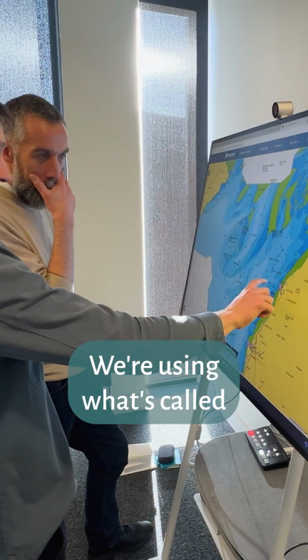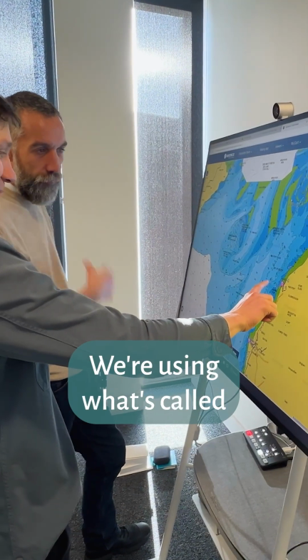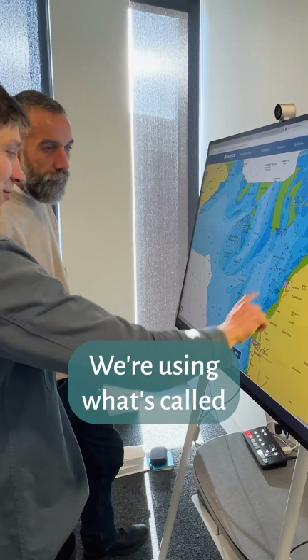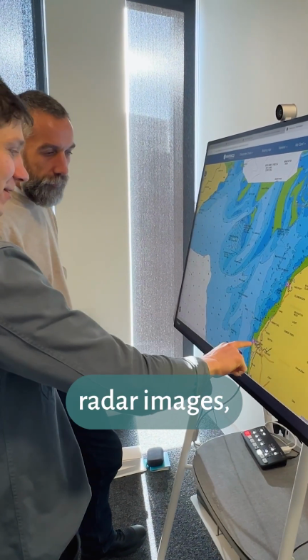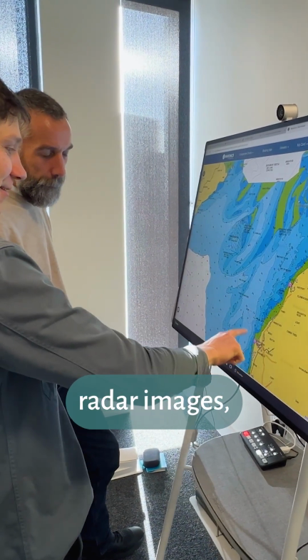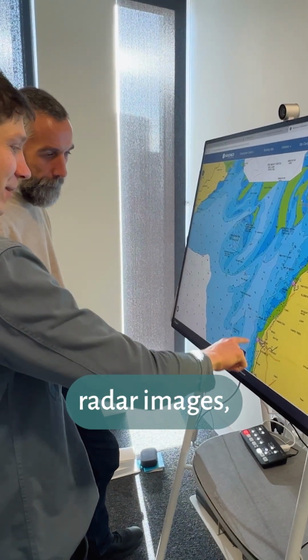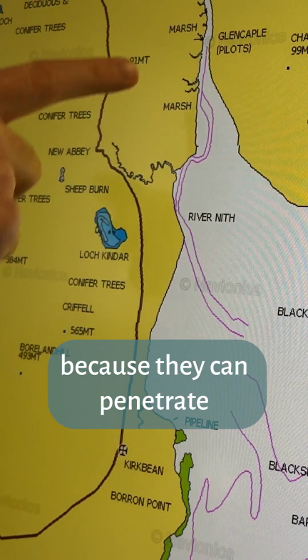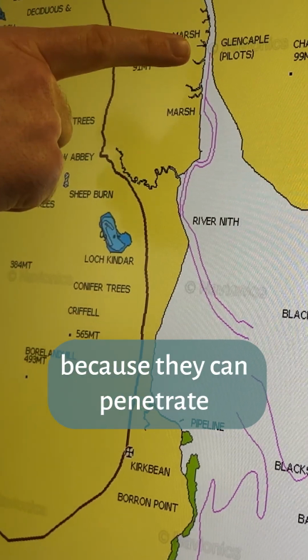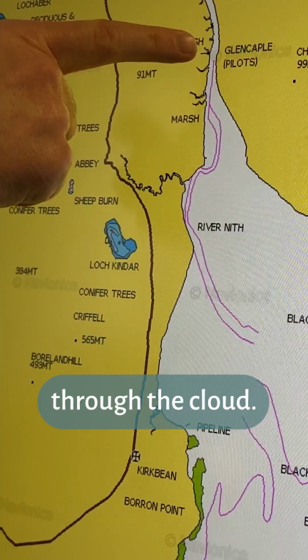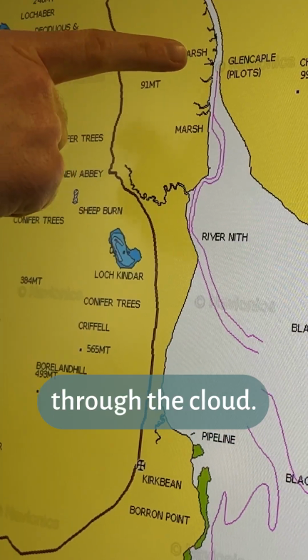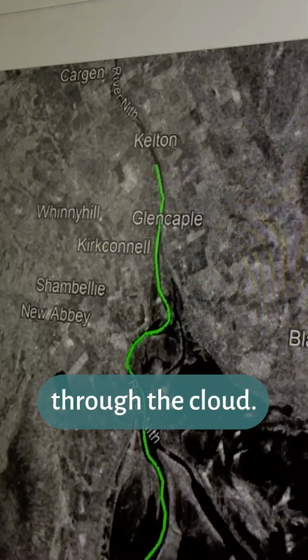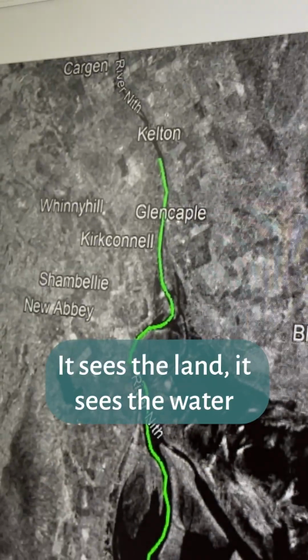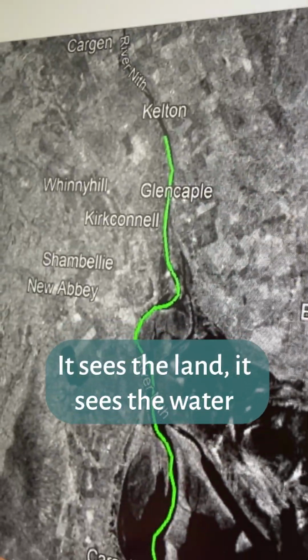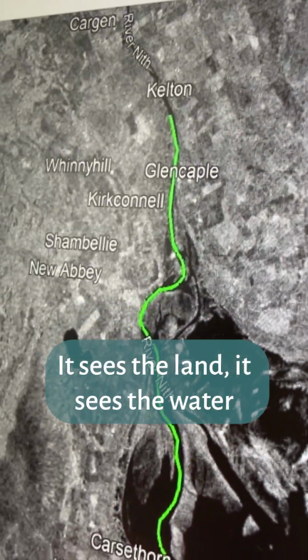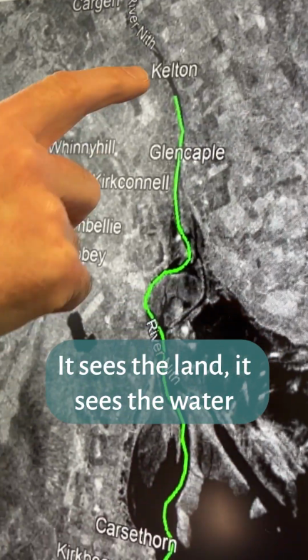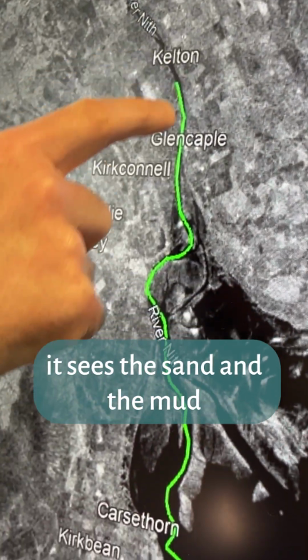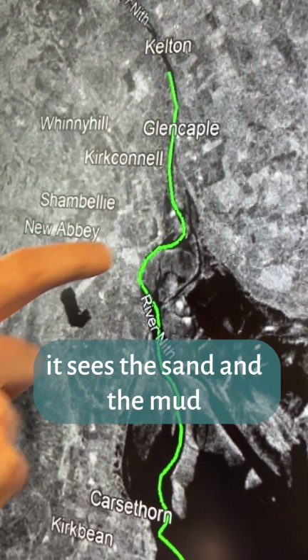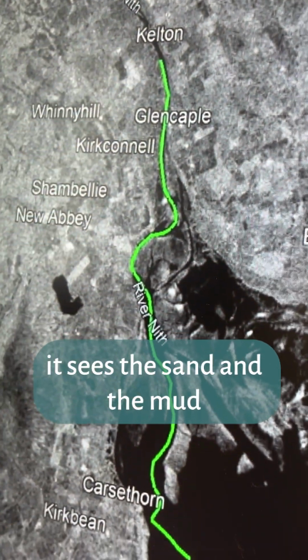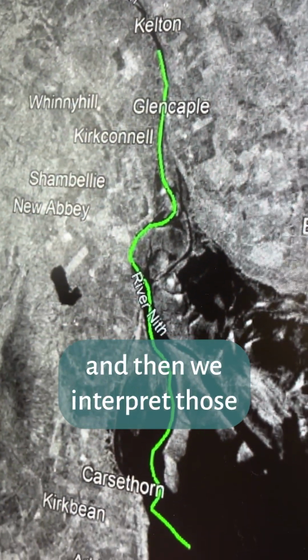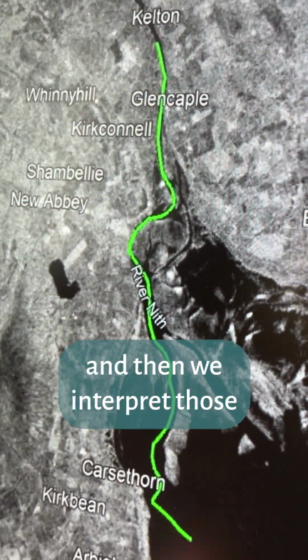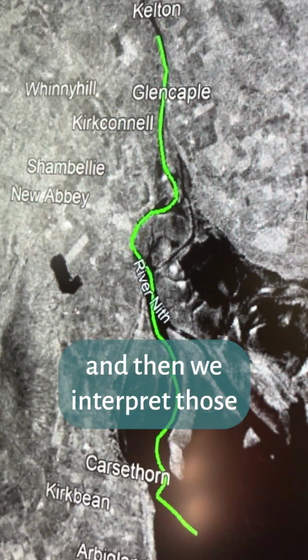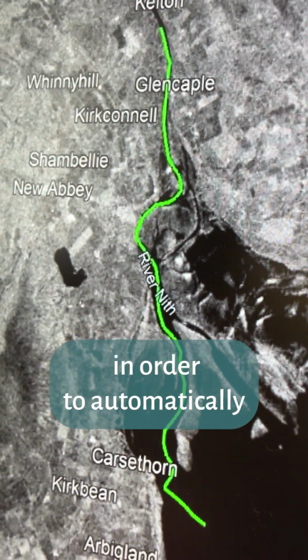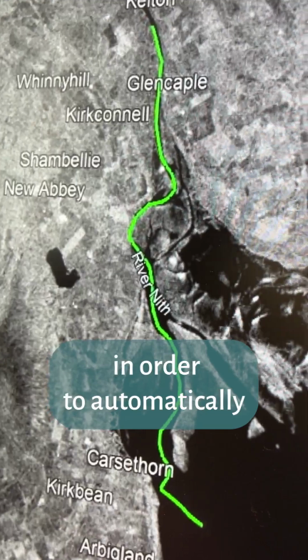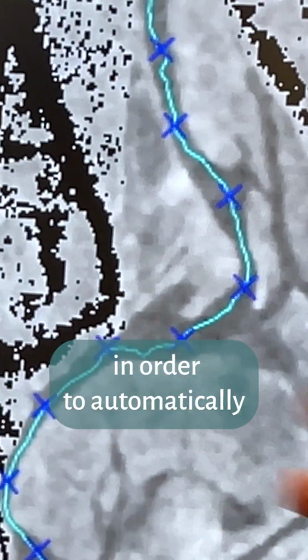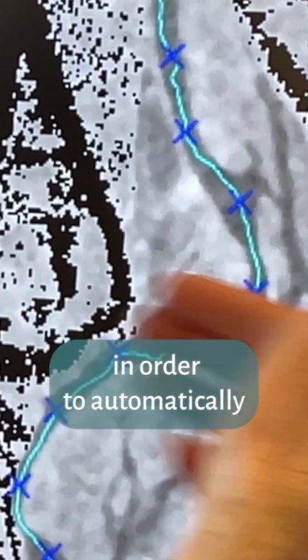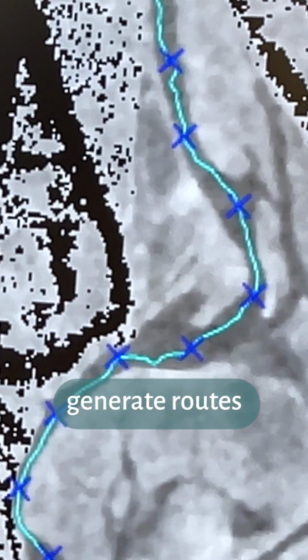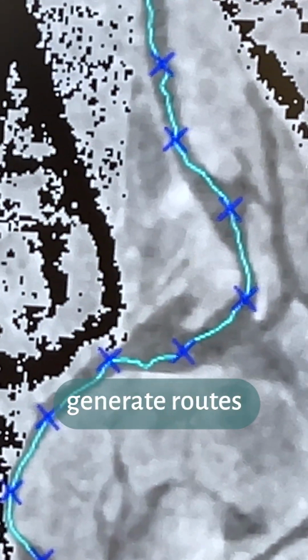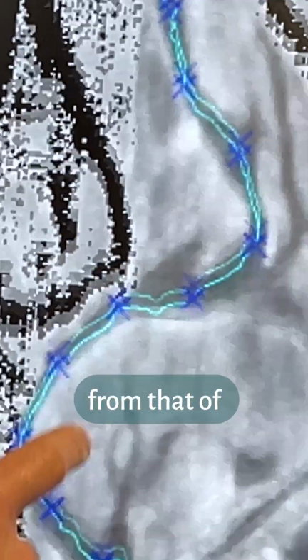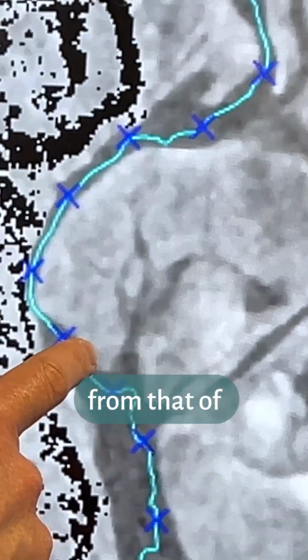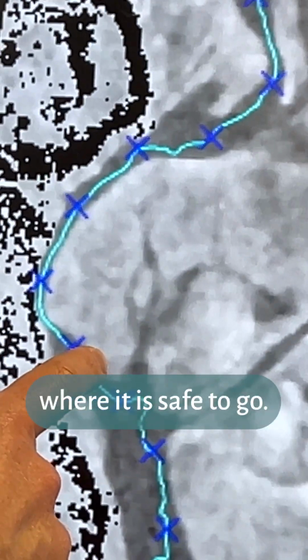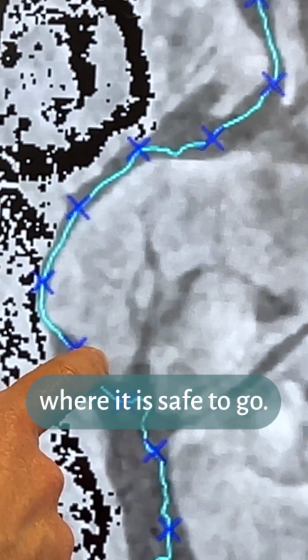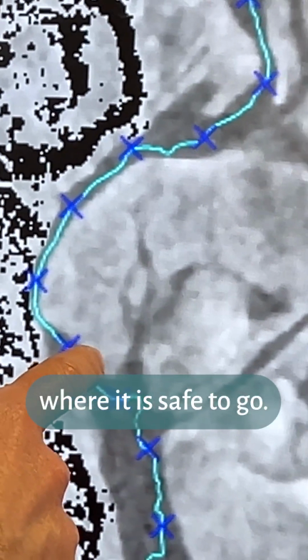We're using what's called radar images because they can penetrate through the clouds. It sees the land, it sees the water, it sees the sand and the mud, and then we interpret those in order to automatically generate routes of where it is safe to go.